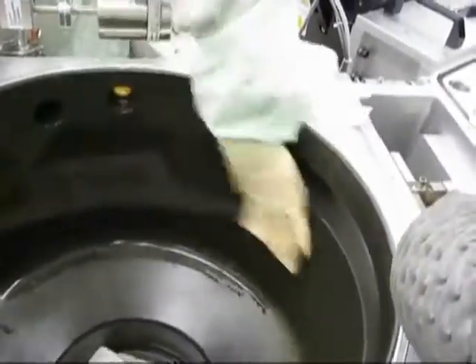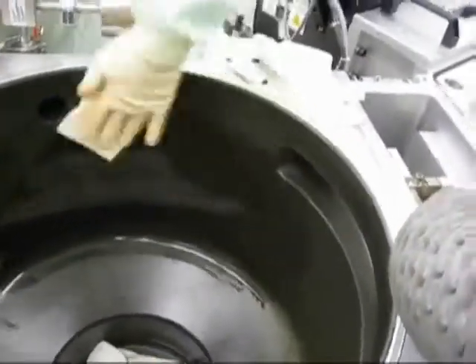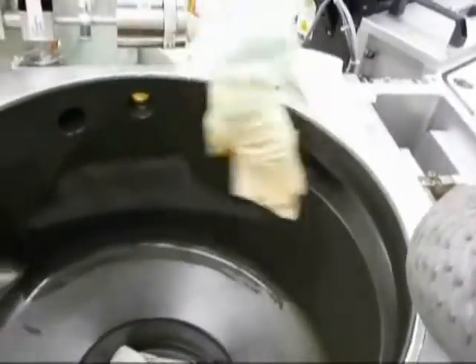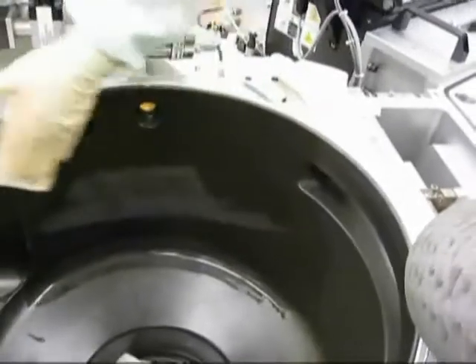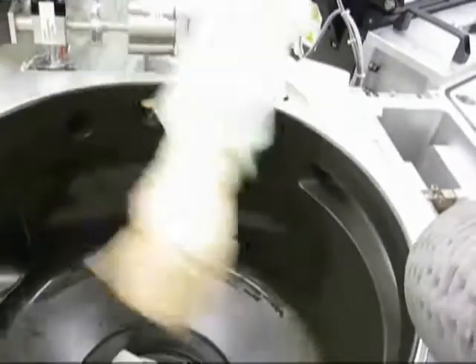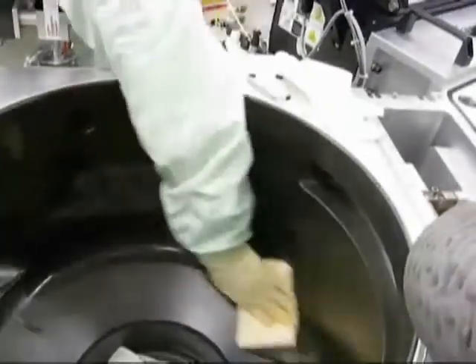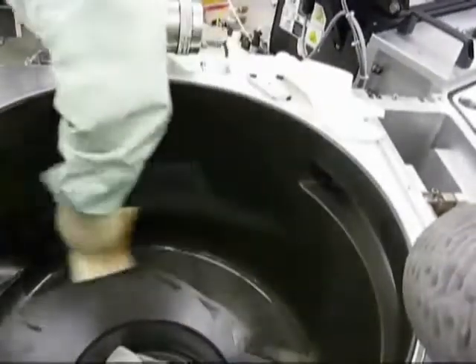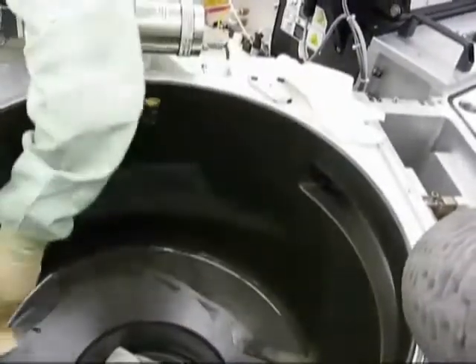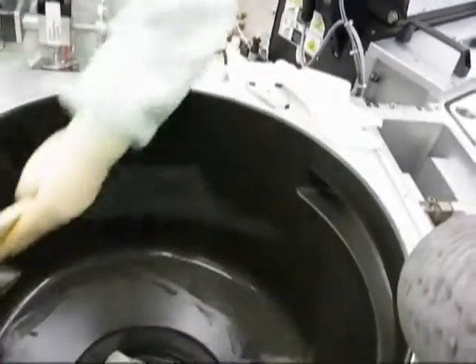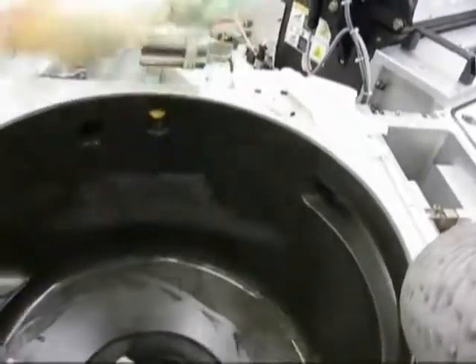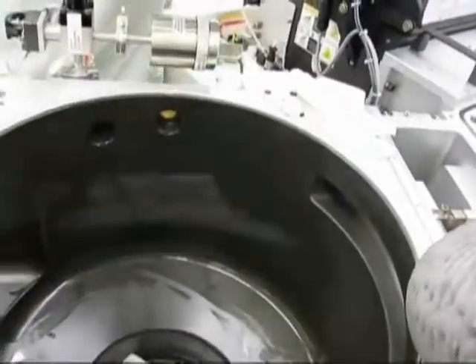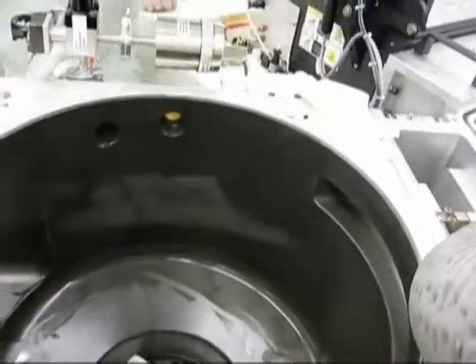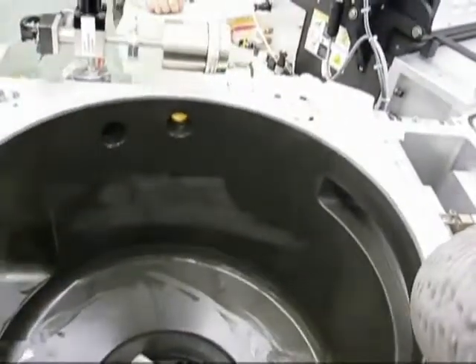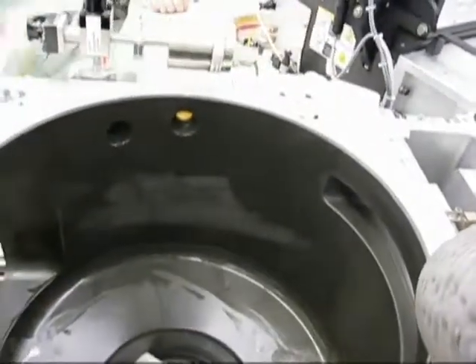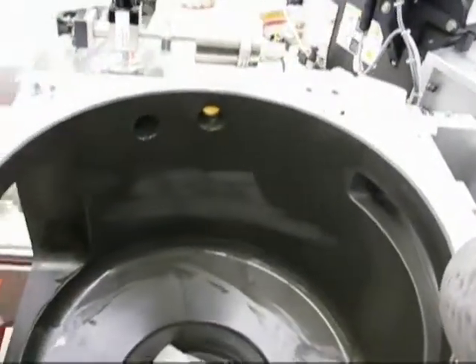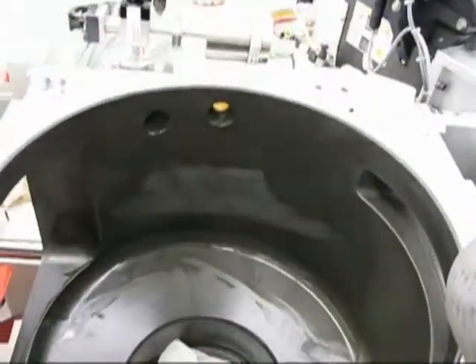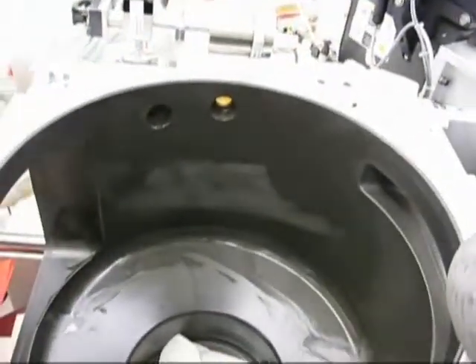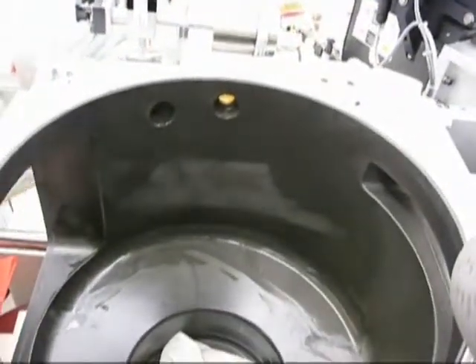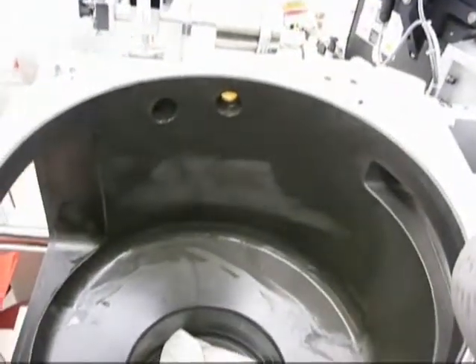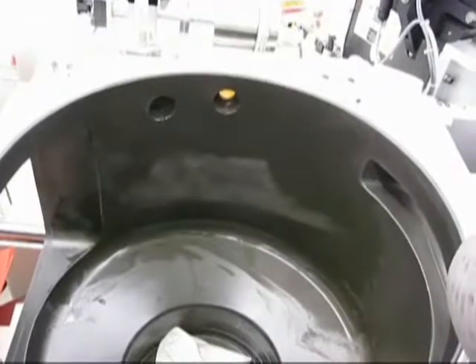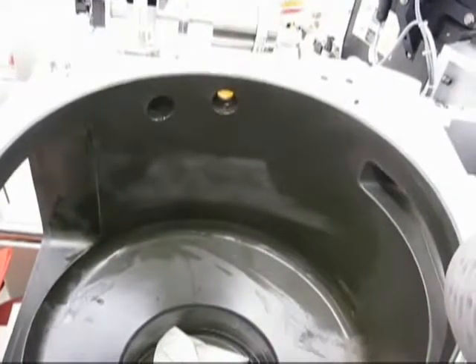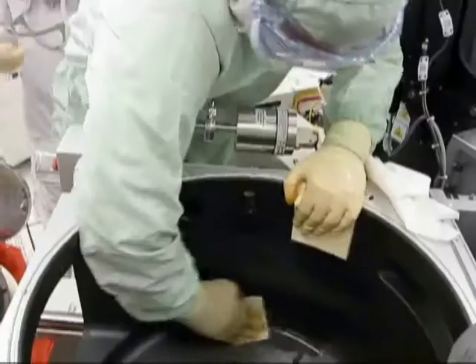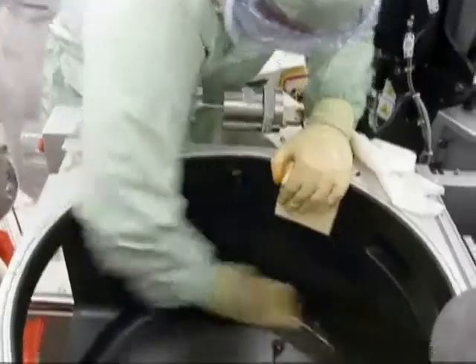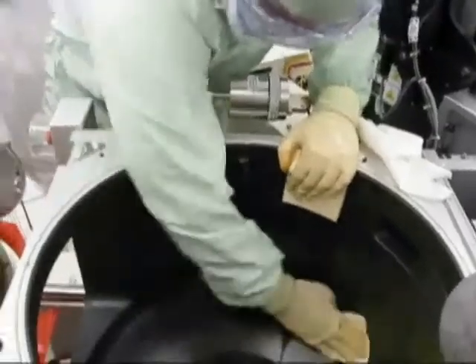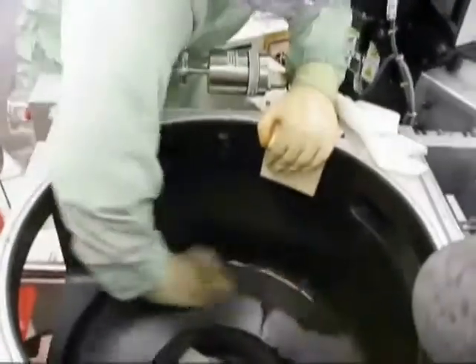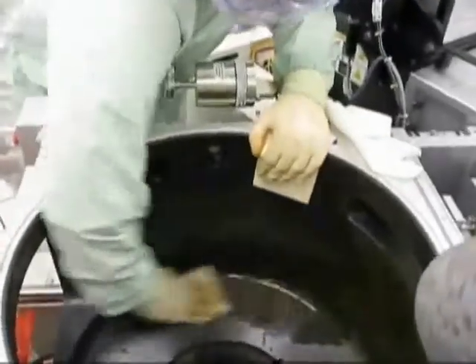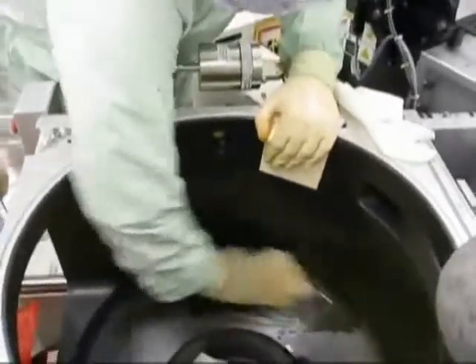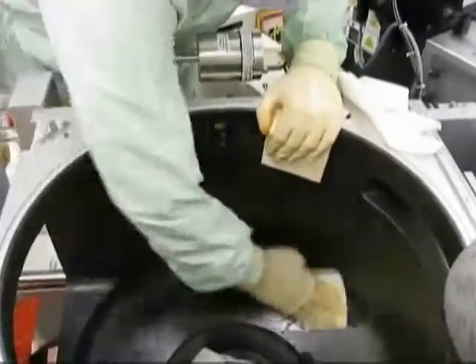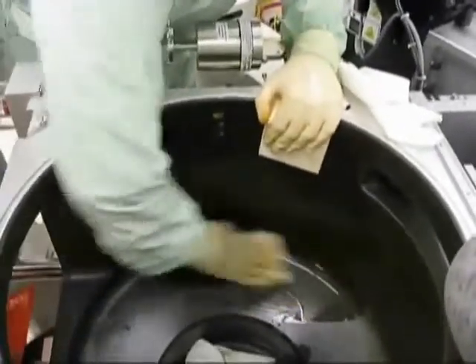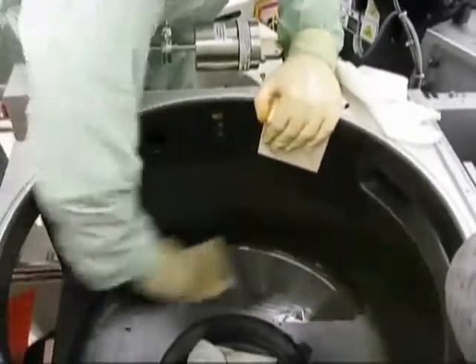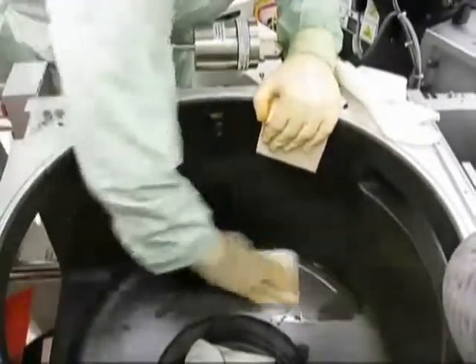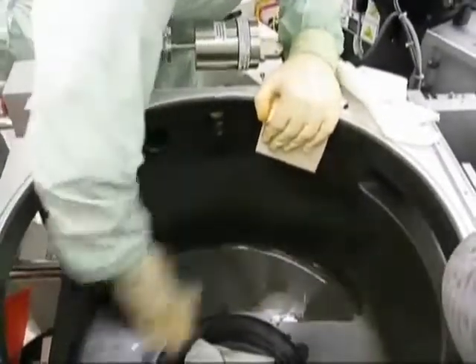This technique requires using an additional Ultrasolv sponge to wipe off deposition scrubbed loose by the diamond scrub pad. Using the technique shown, we are able to PM the entire metal etched chamber in a safe and timely manner using only three Ultrasolv sponges and one diamond scrub pad.